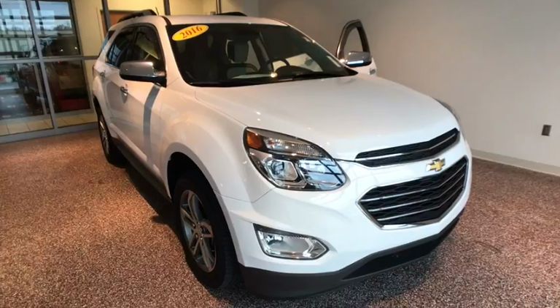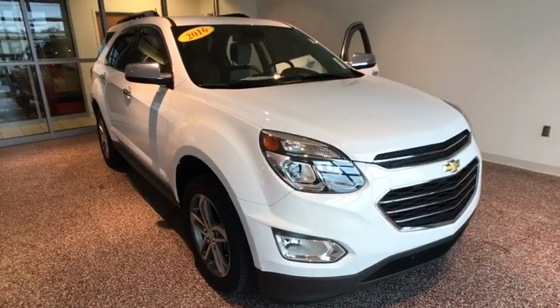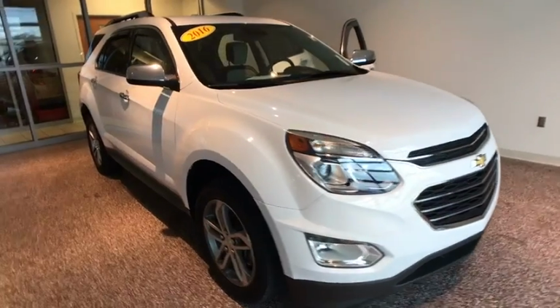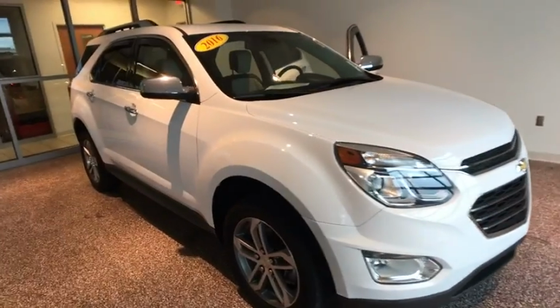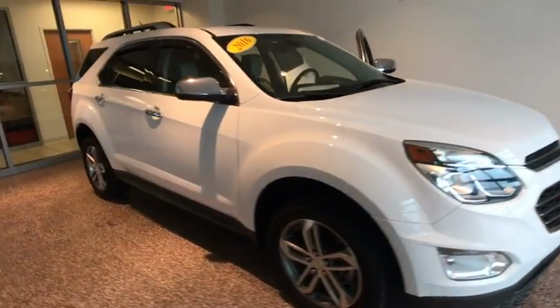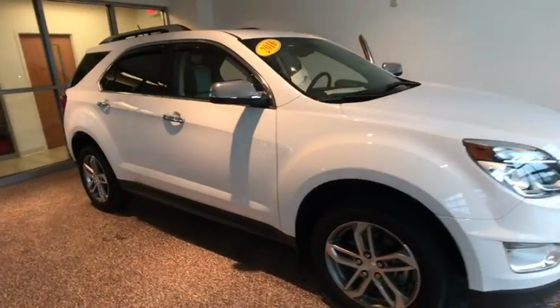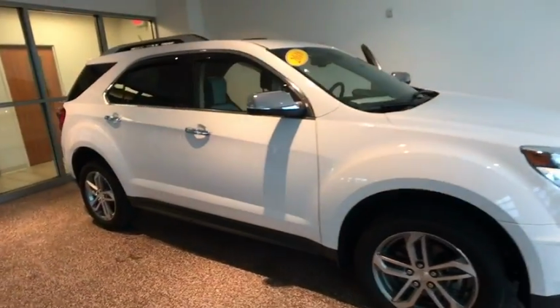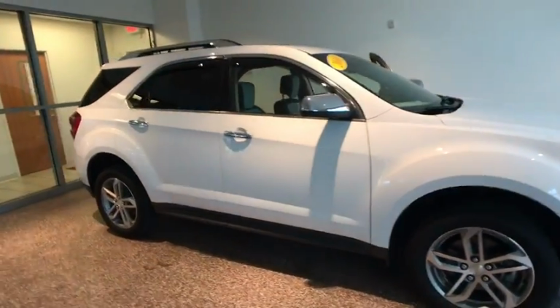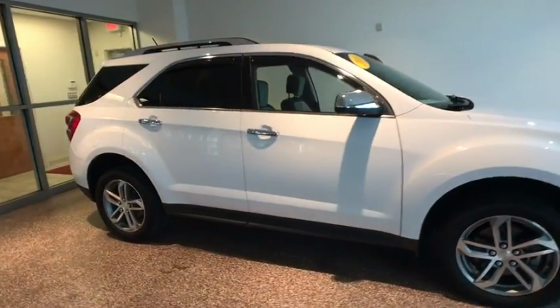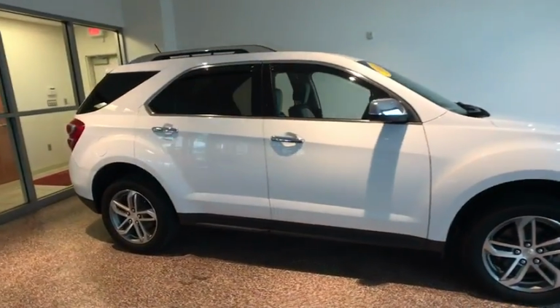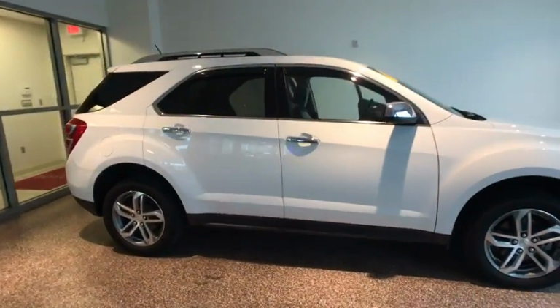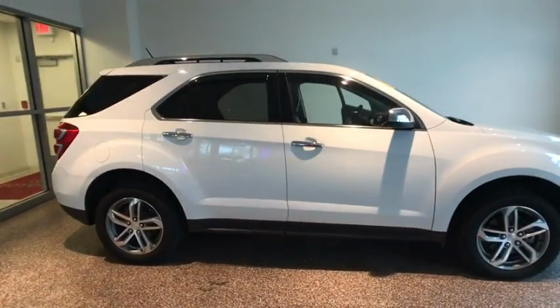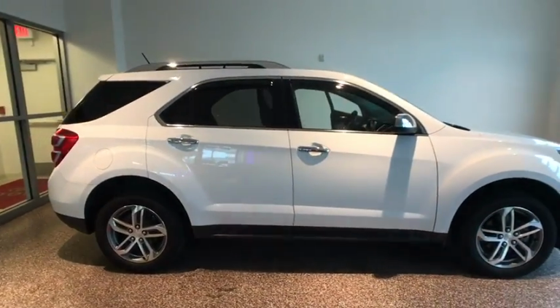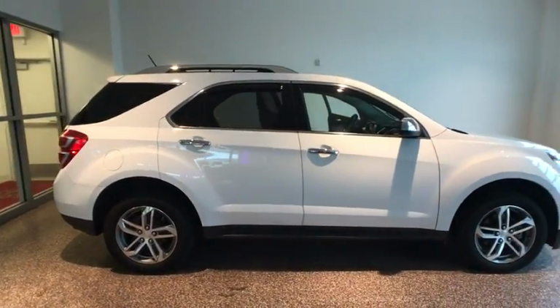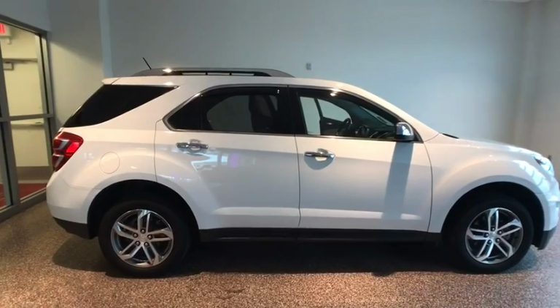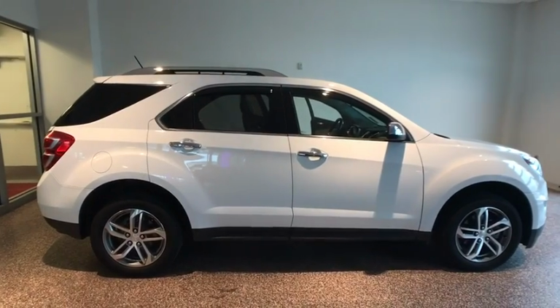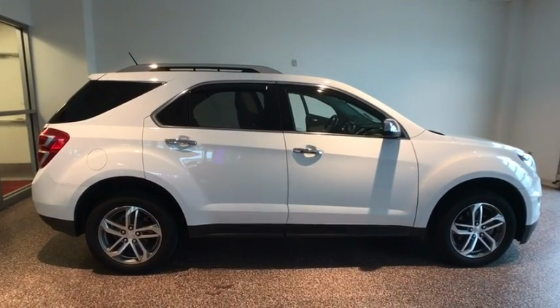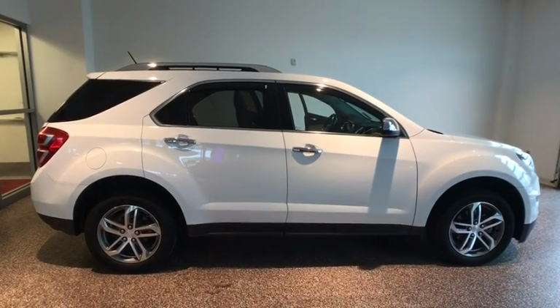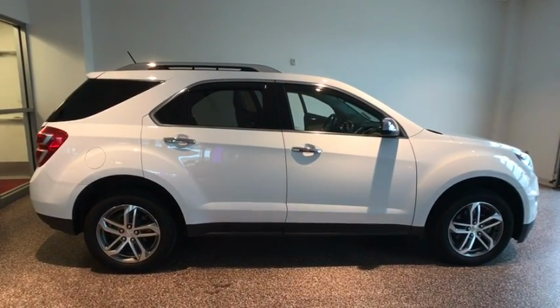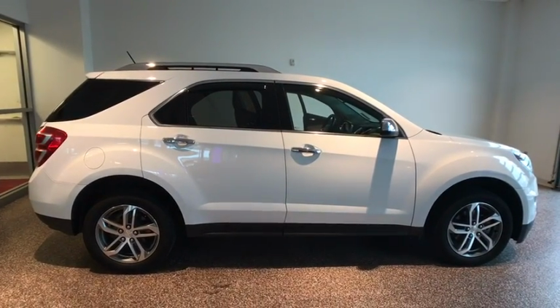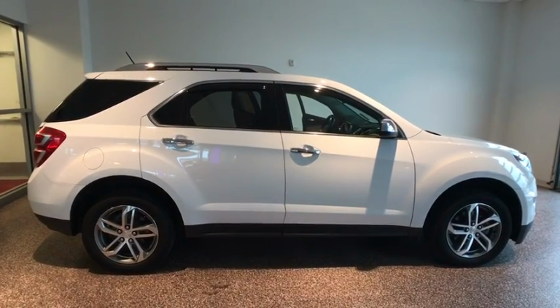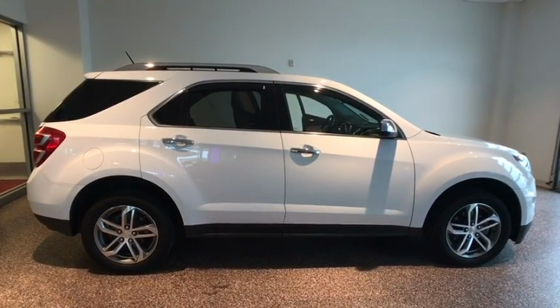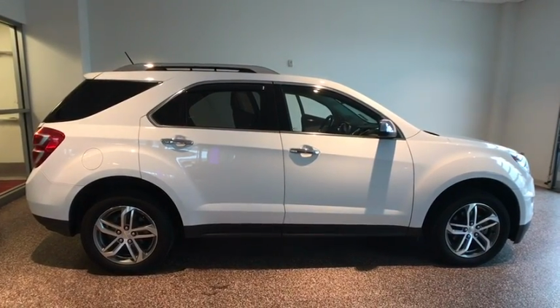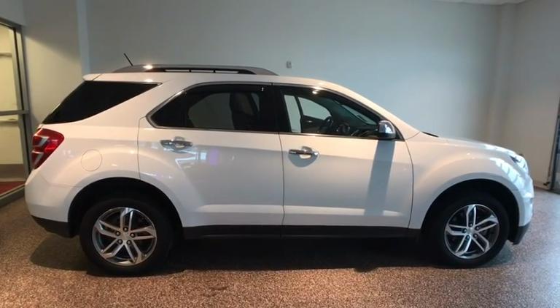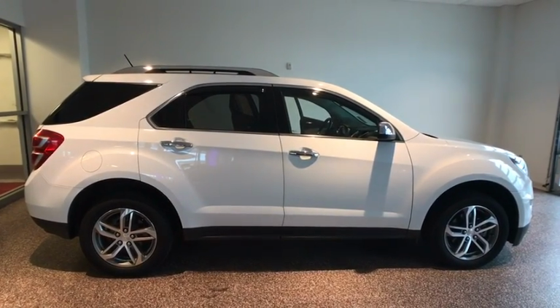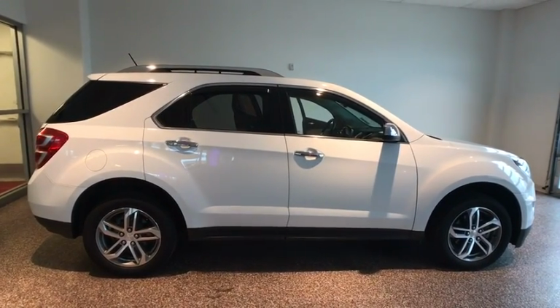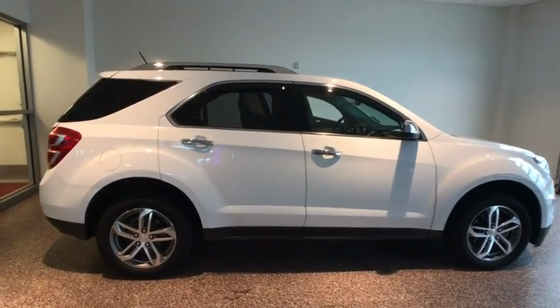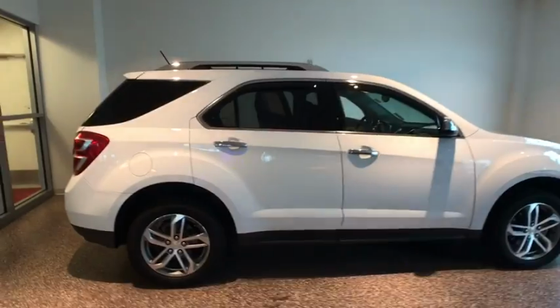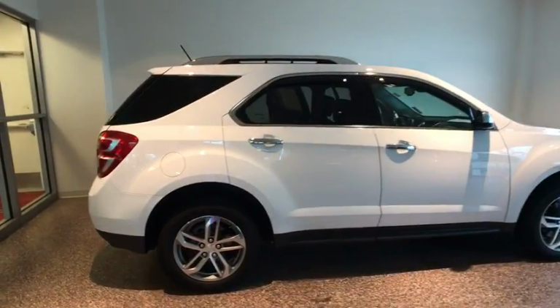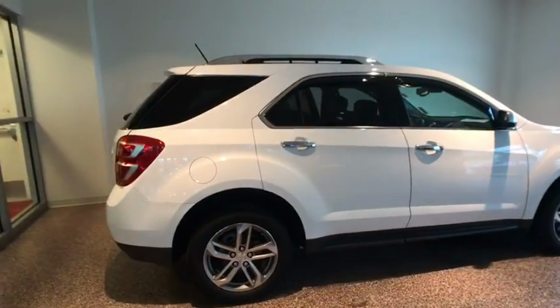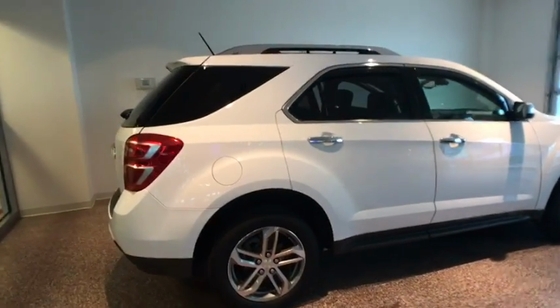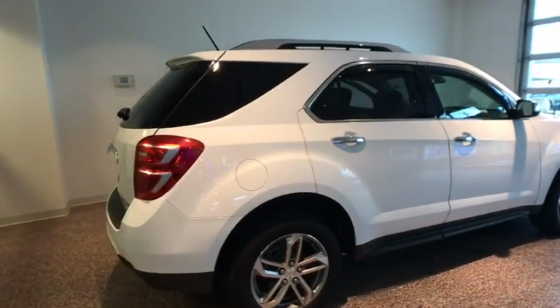The 2016 Chevrolet Equinox. Fuel efficiency, safety, and value equals the Chevy Equinox. This vehicle has less than 45,000 miles. Here are some of this vehicle's great options.